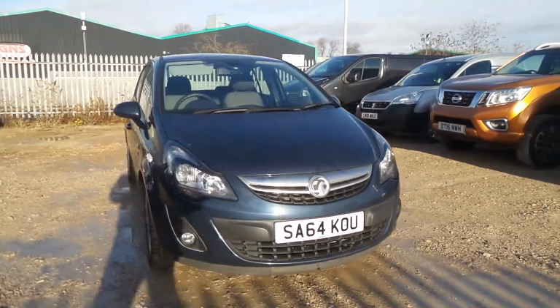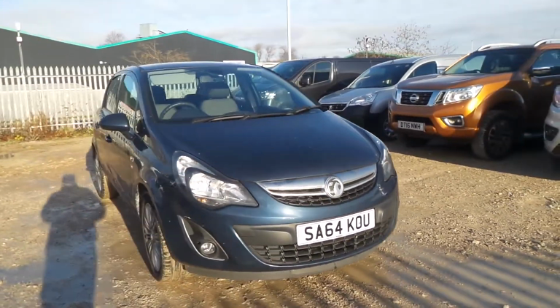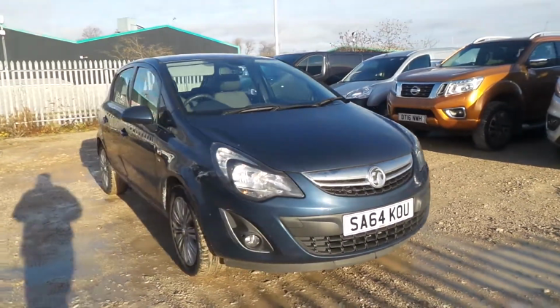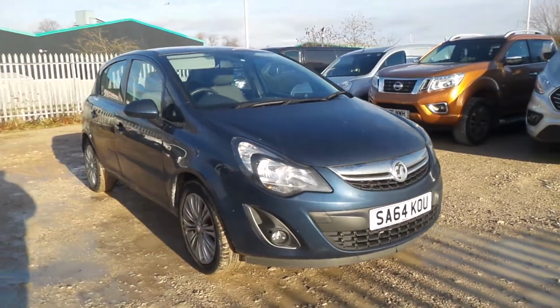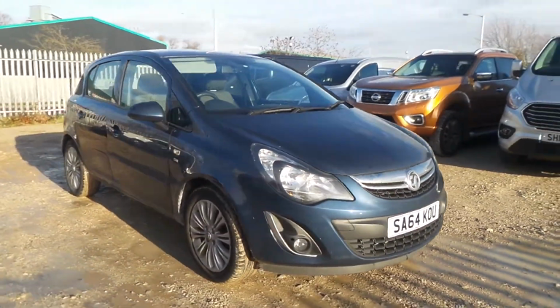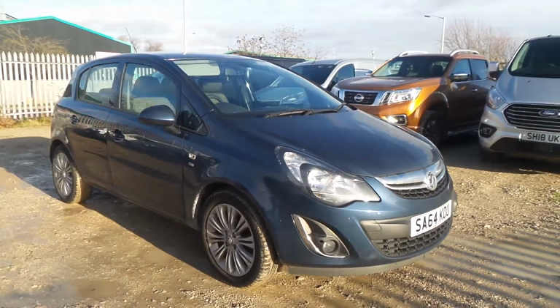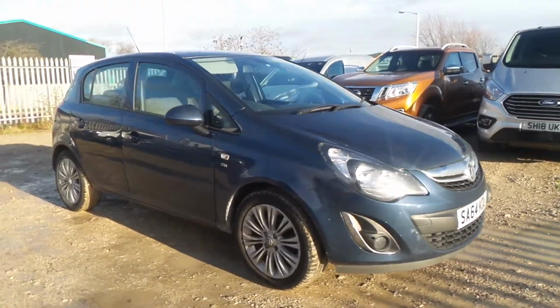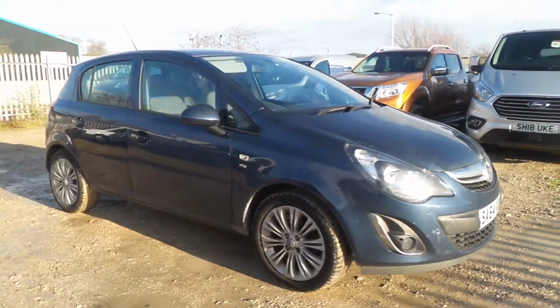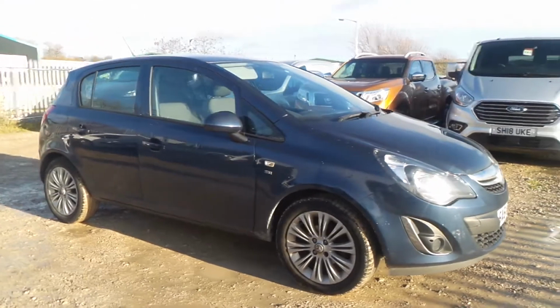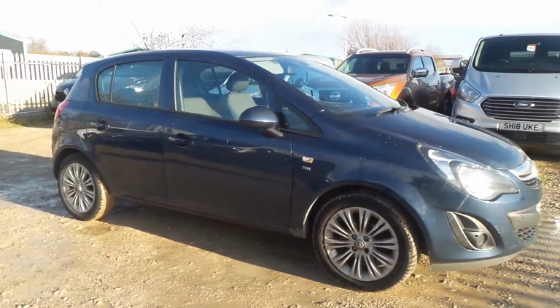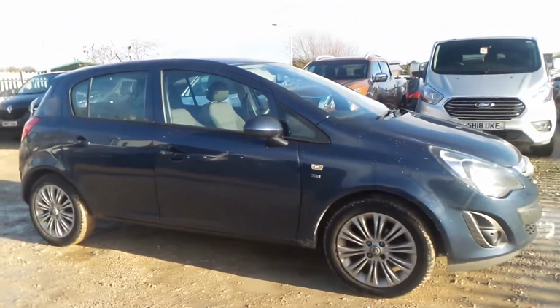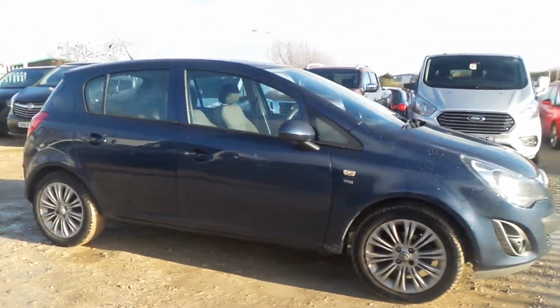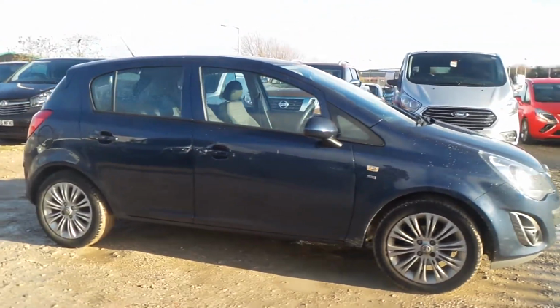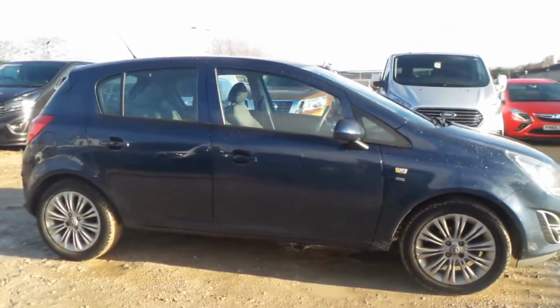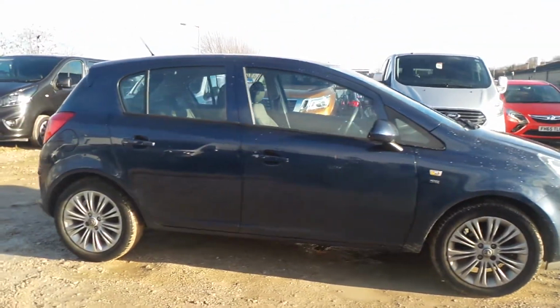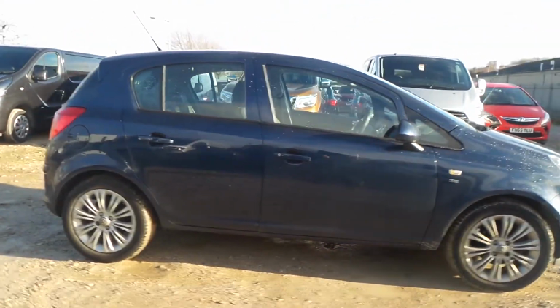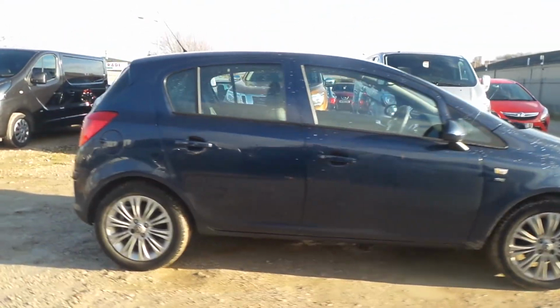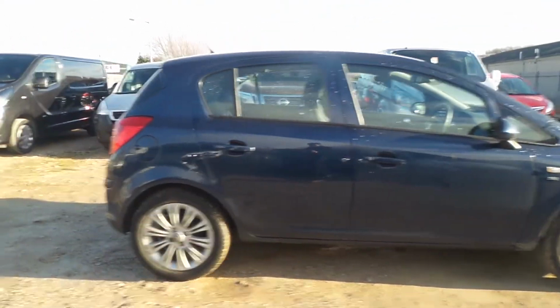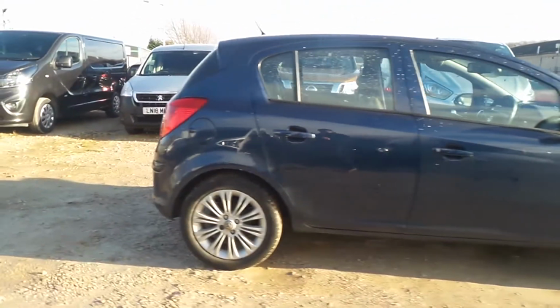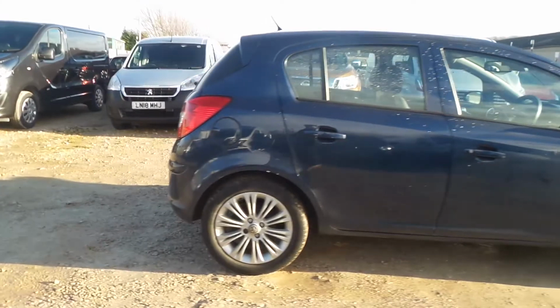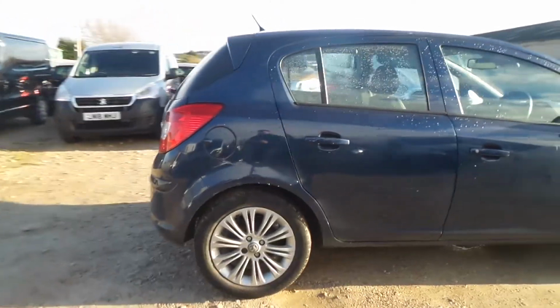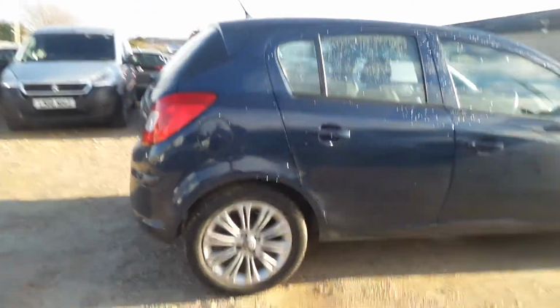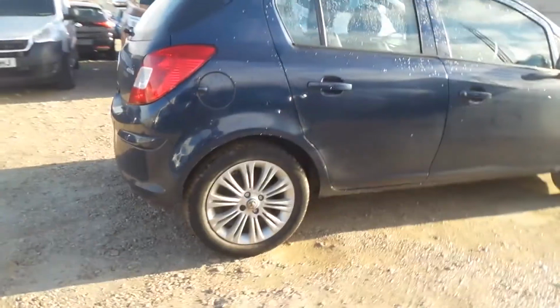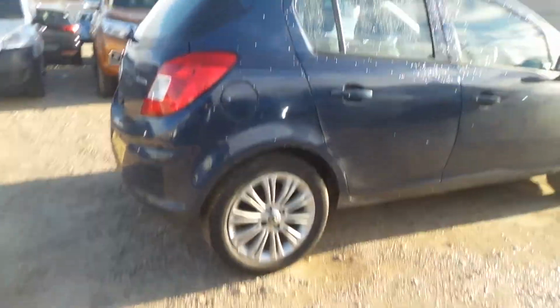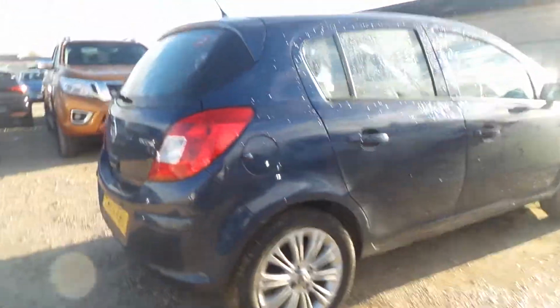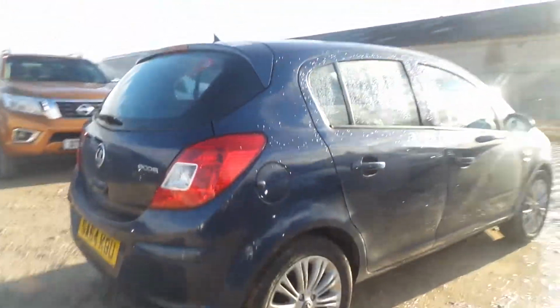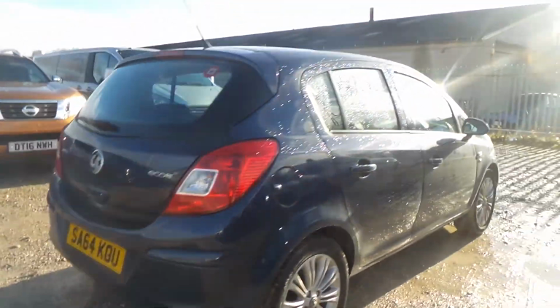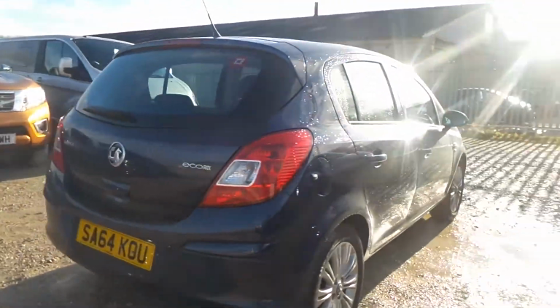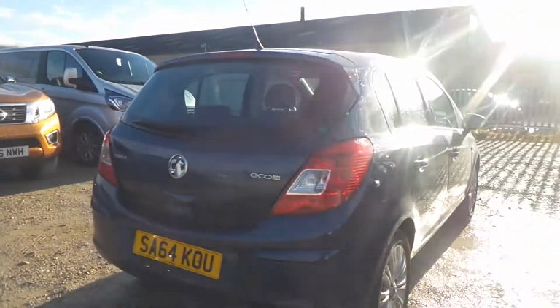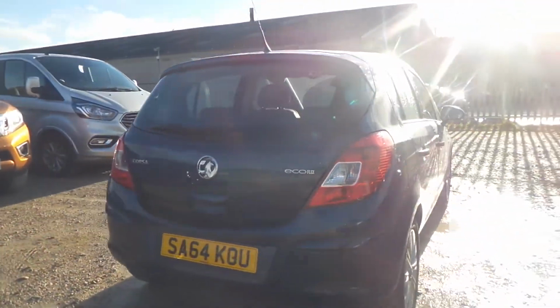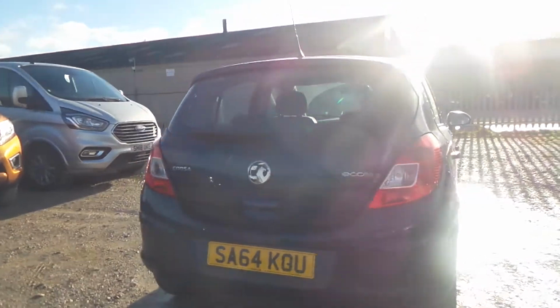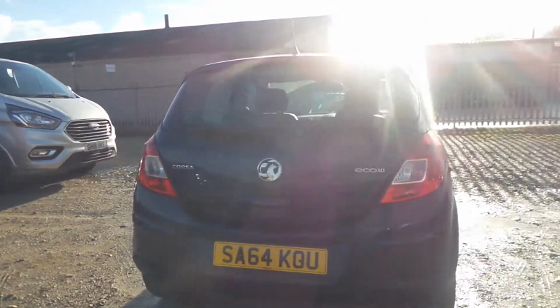Welcome to Pentagon in Mansfield and this is our 2015 Vauxhall Corsa SE. It has a 1.3 litre CDTI engine and it features rear parking sensors, 16 inch alloys, daytime running lights, front fog lamps and auto on headlights.